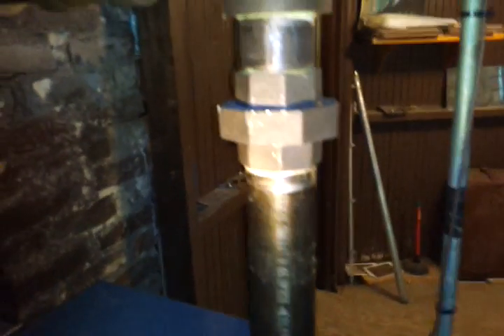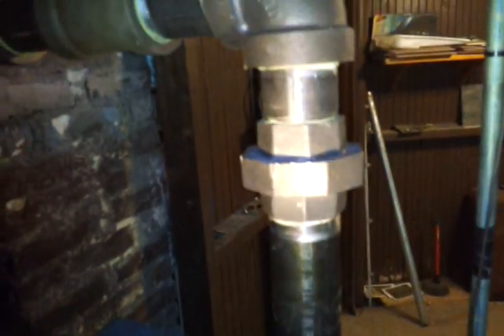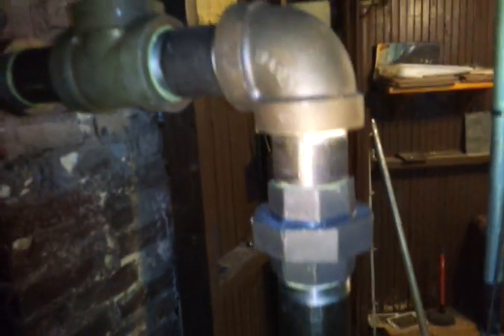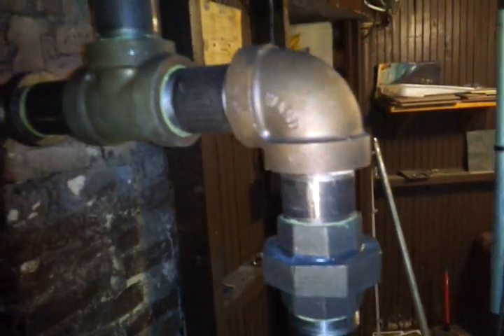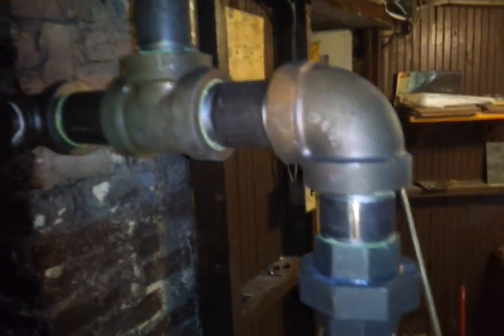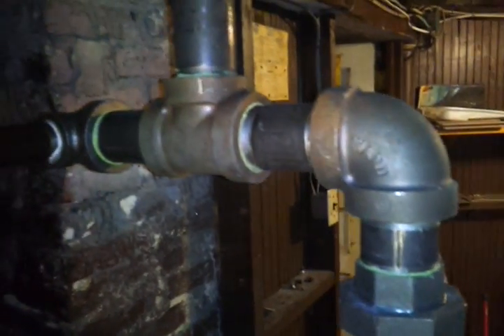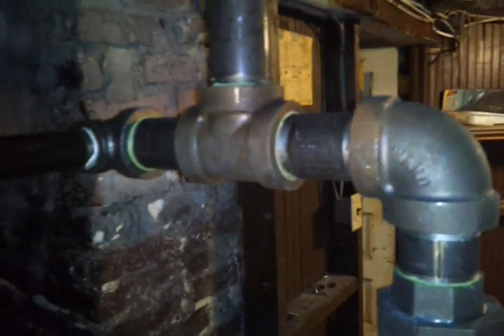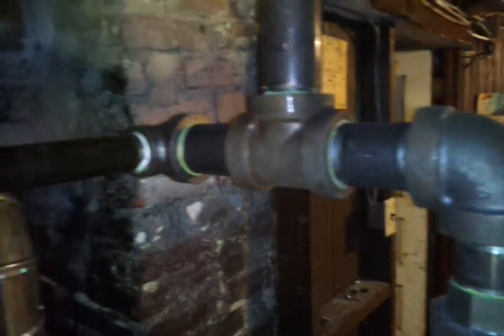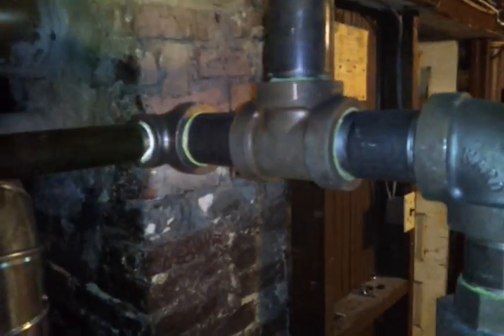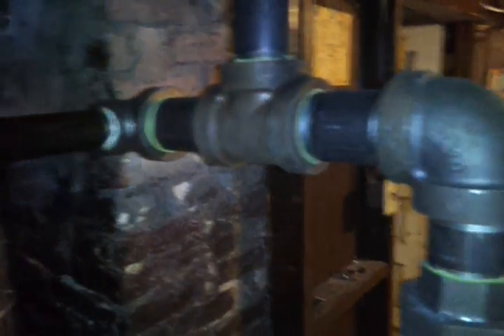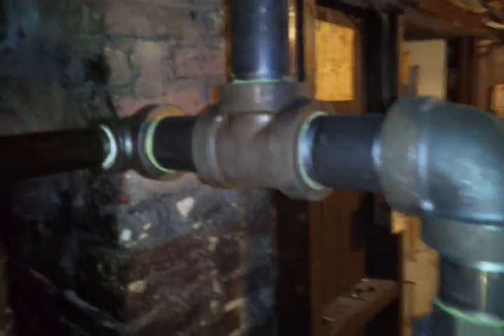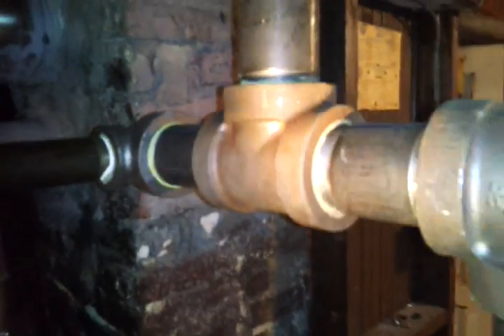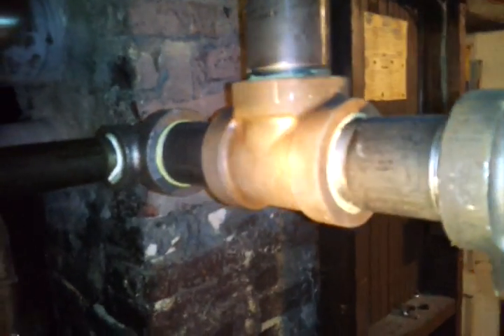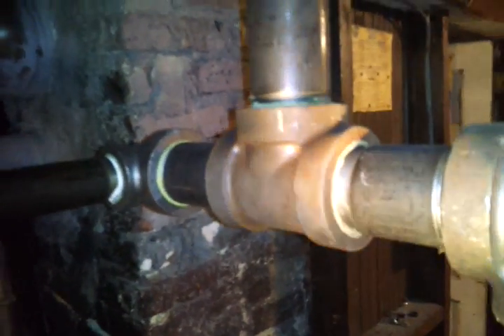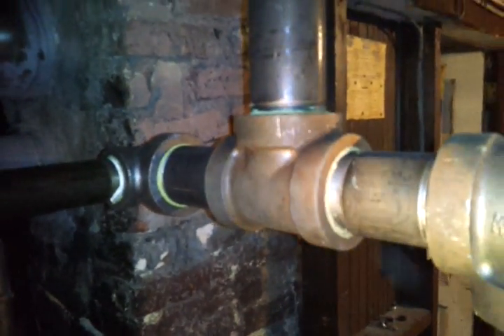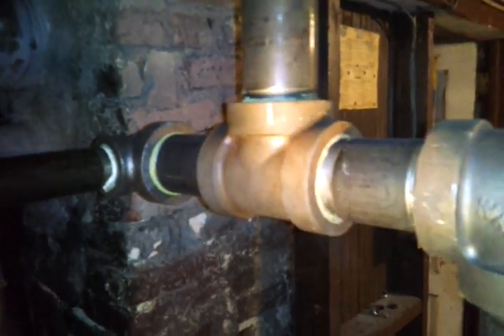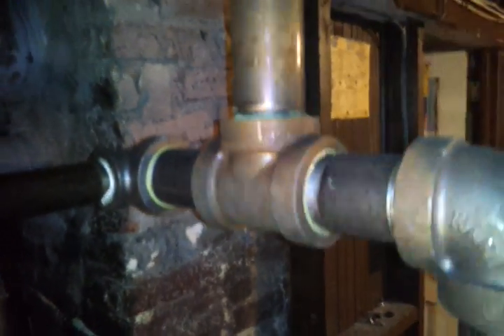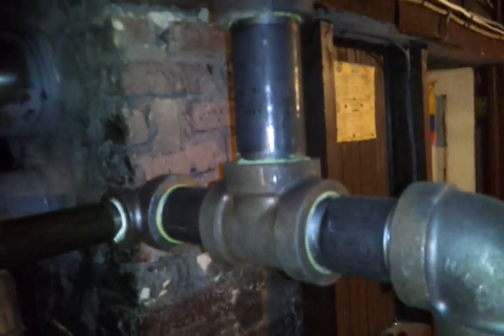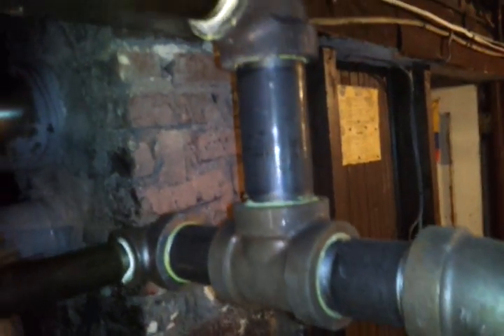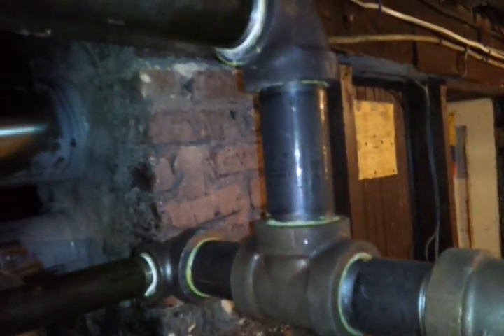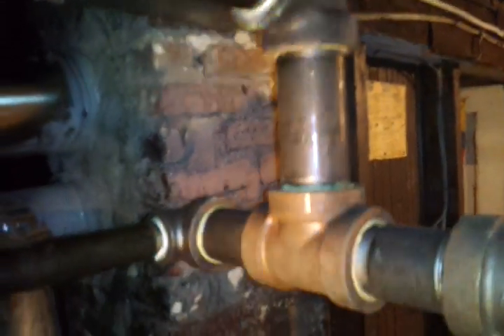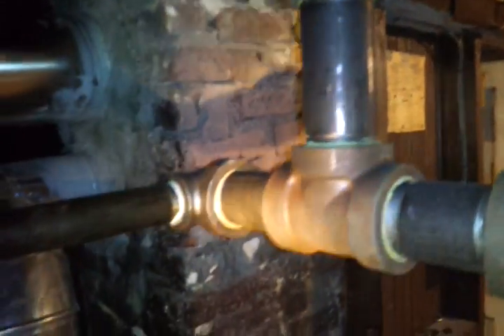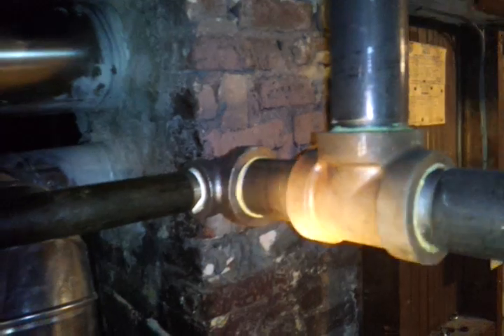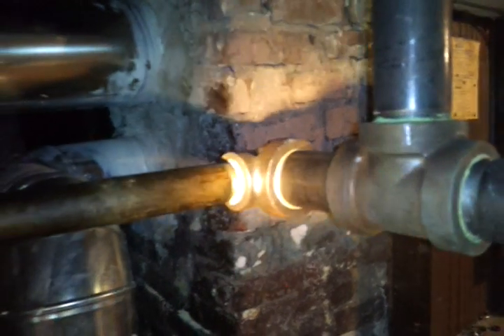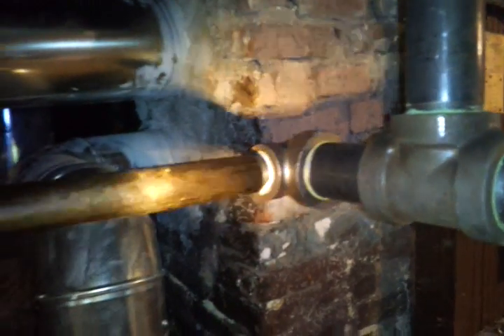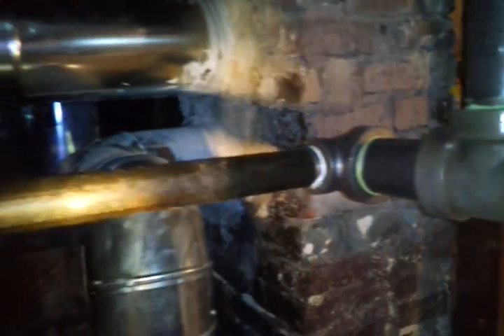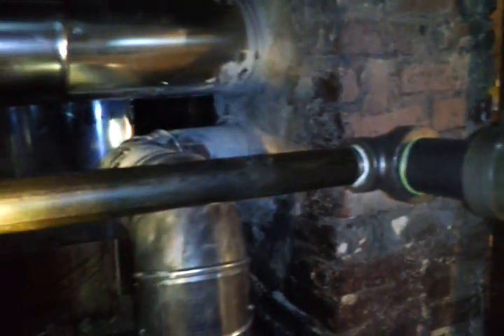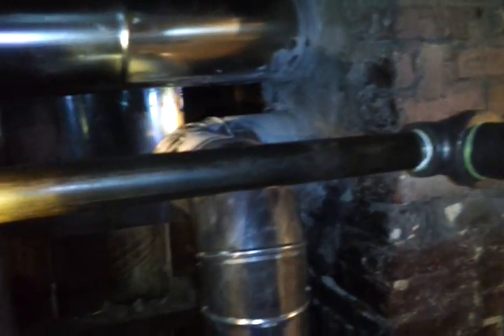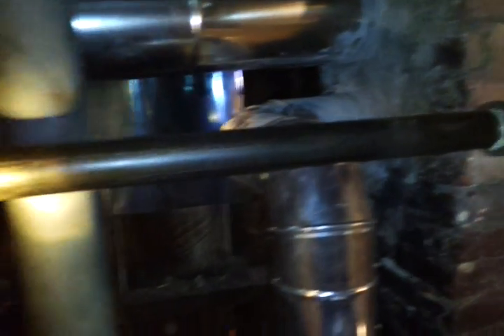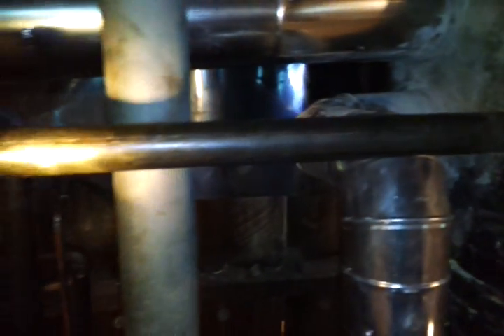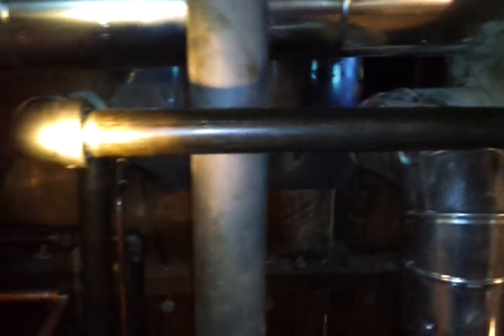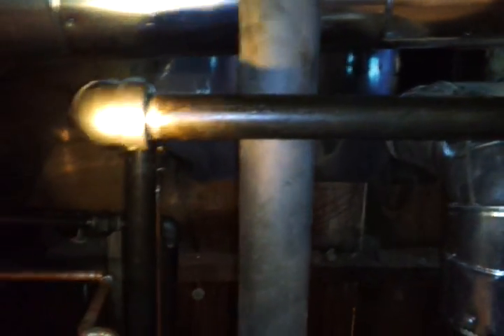Here's our union. Here's our T. This T is flipped up right so that way the dry steam can go up. And if there's any condensate, it would go down this pitched equalizer.